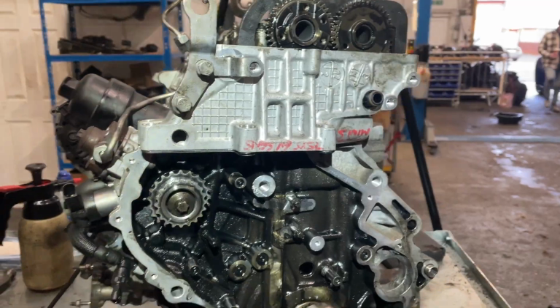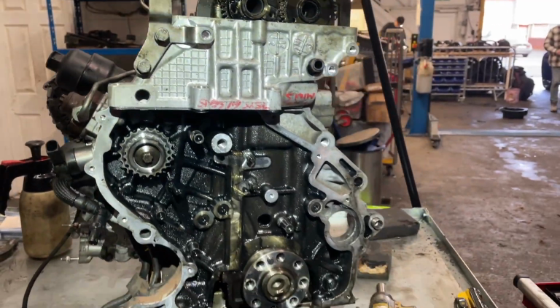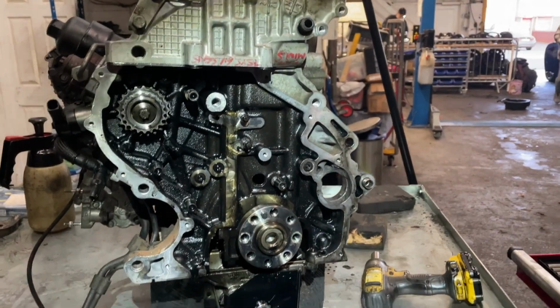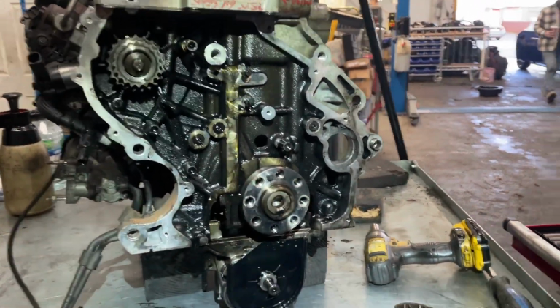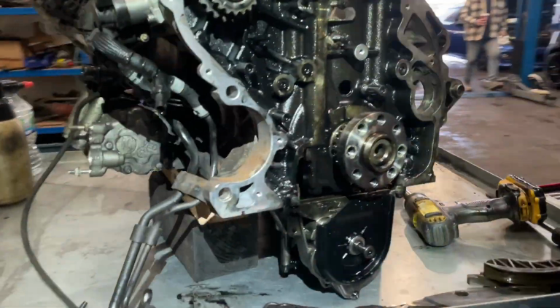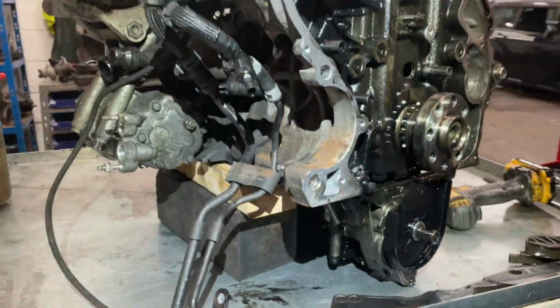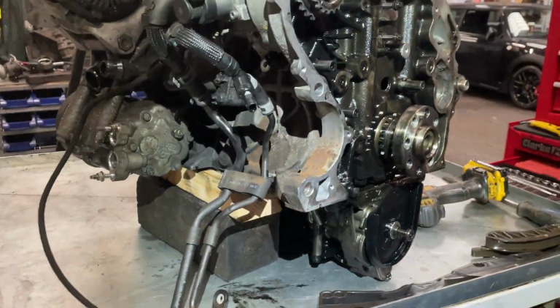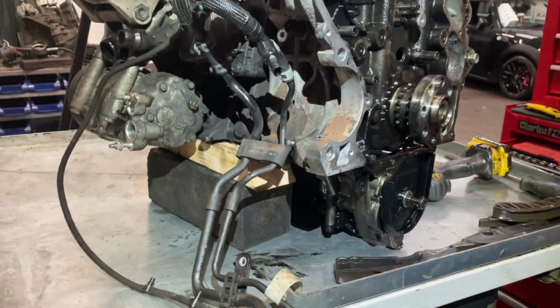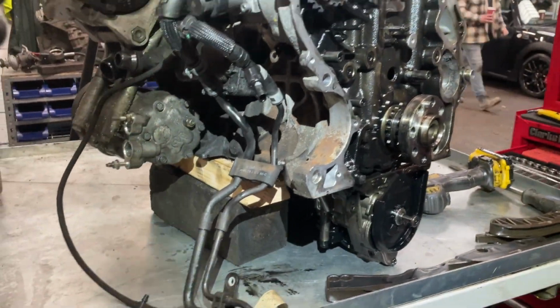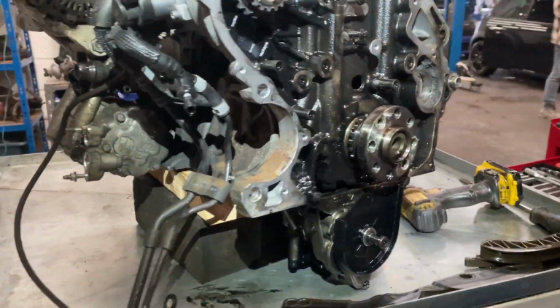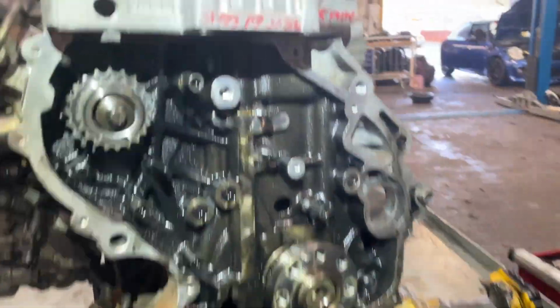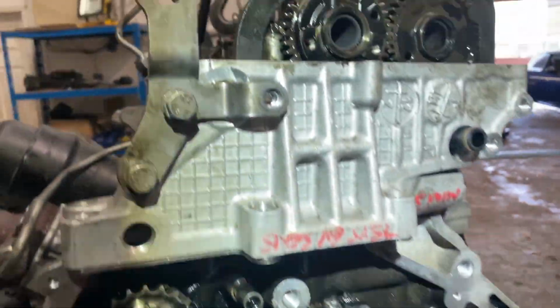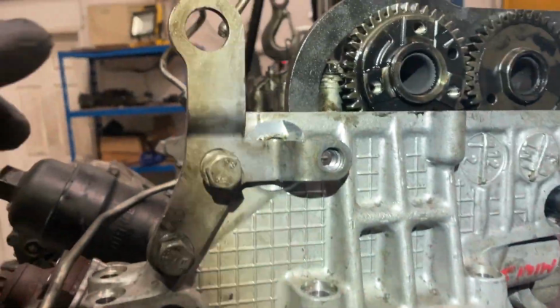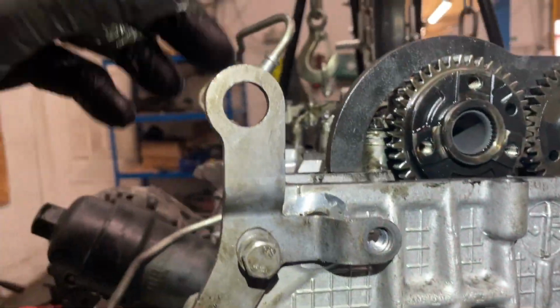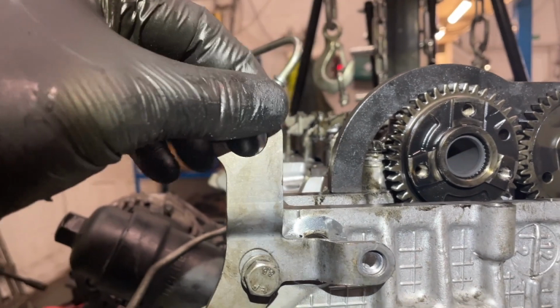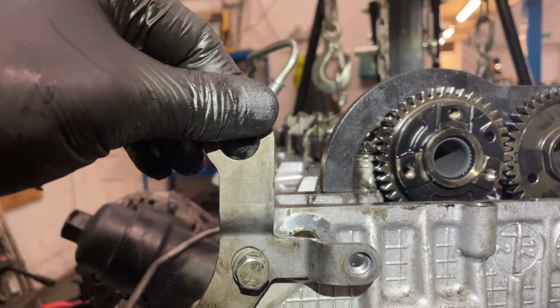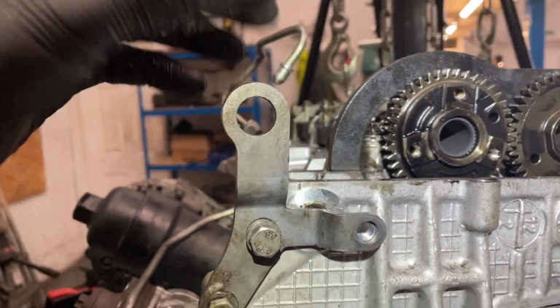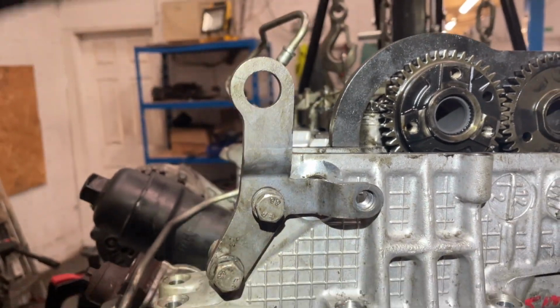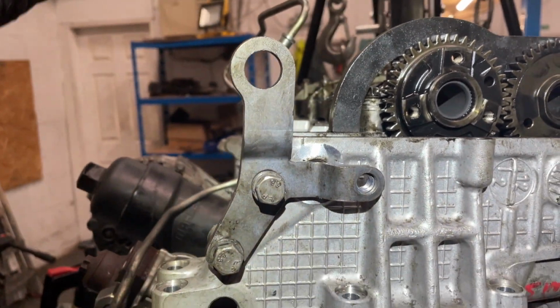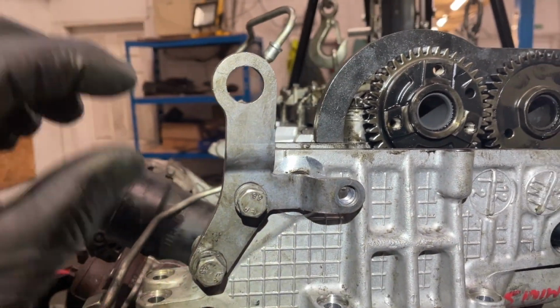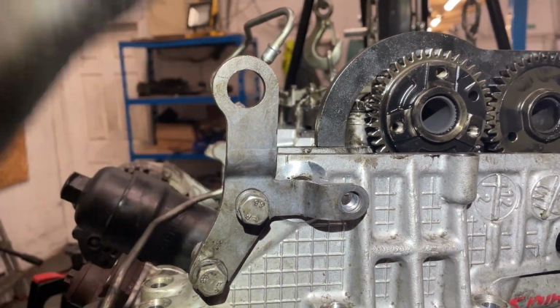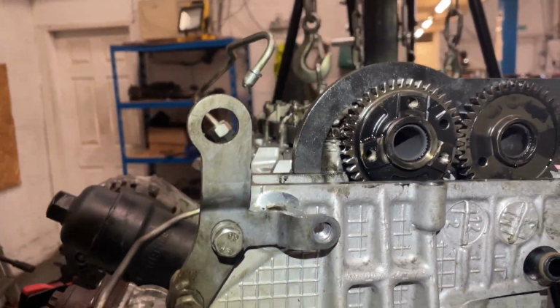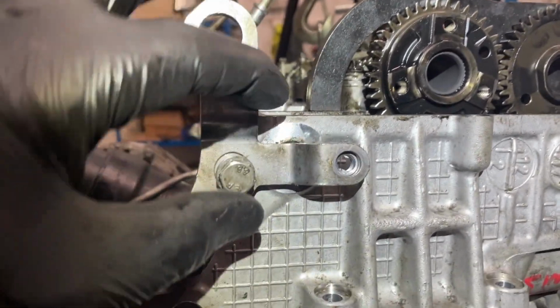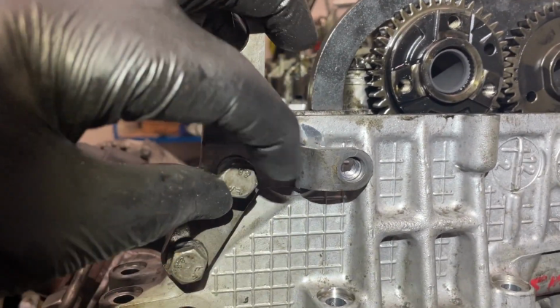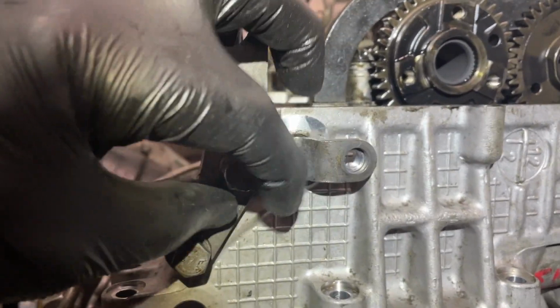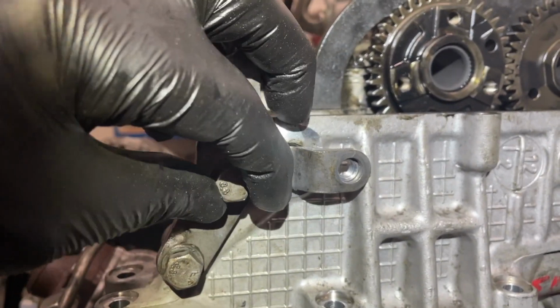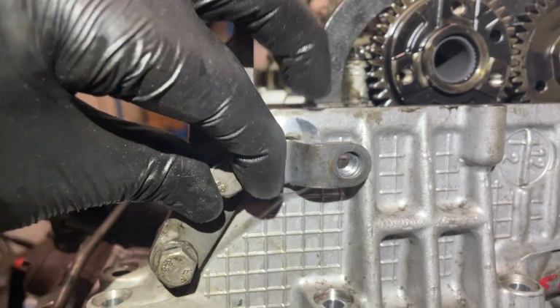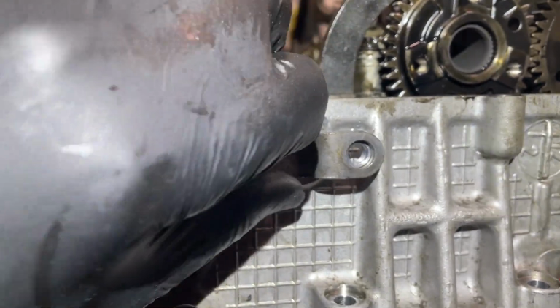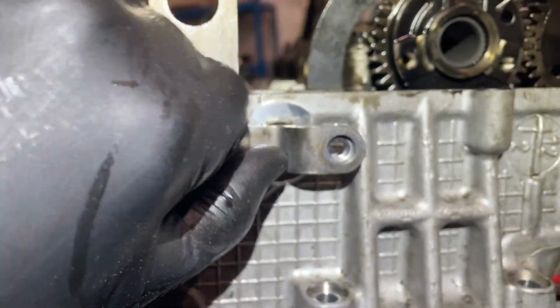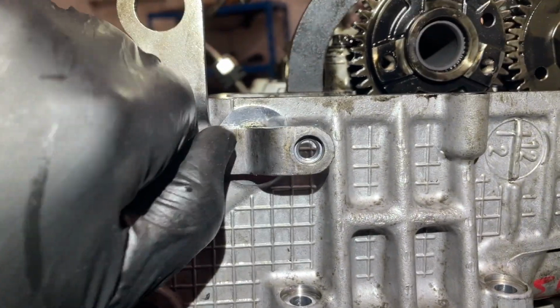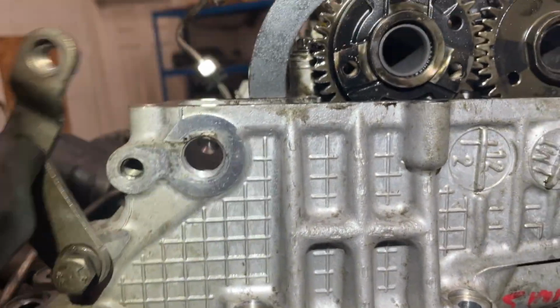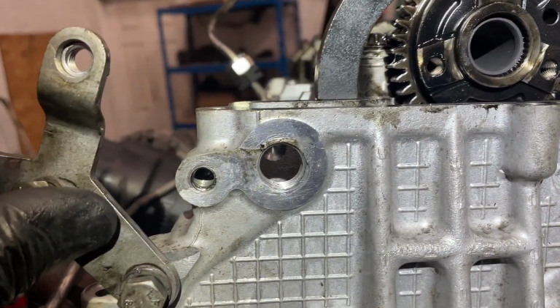What I've had to do is chock the engine on the engine stand, because the engine mount we were using to support the engine on the crane blocks the pin.